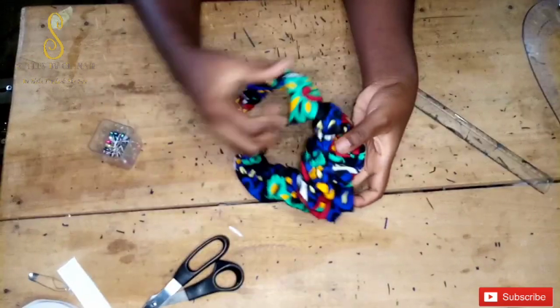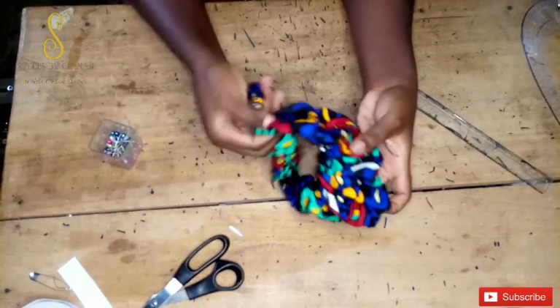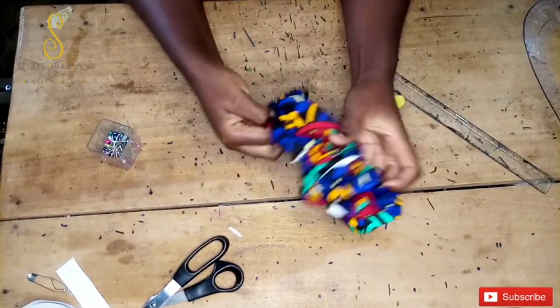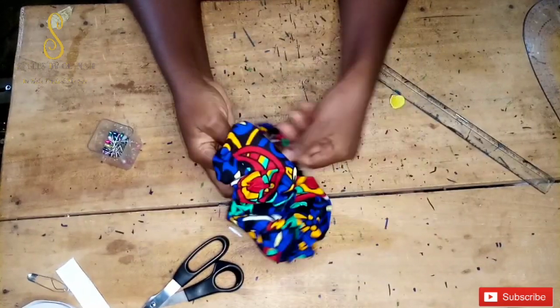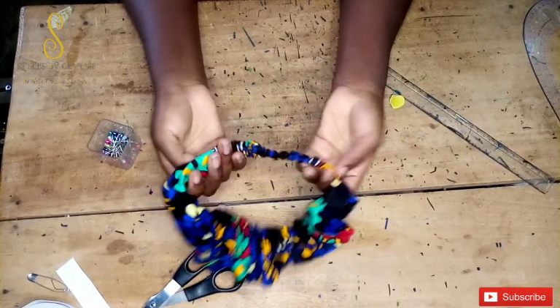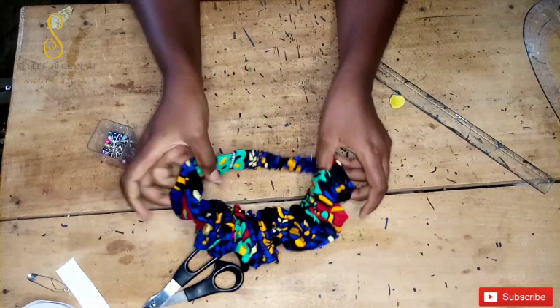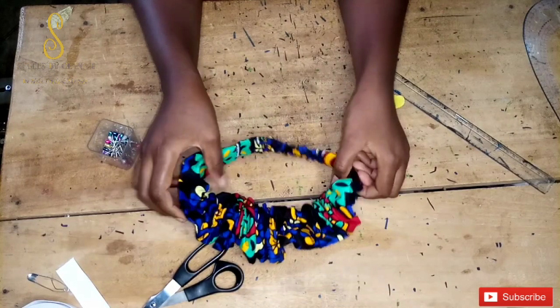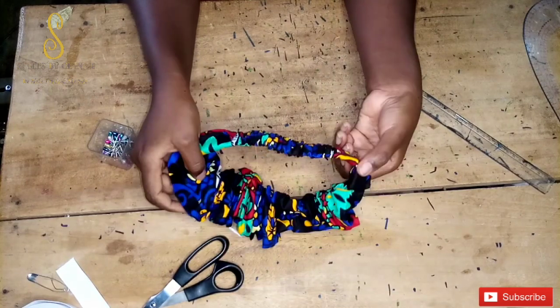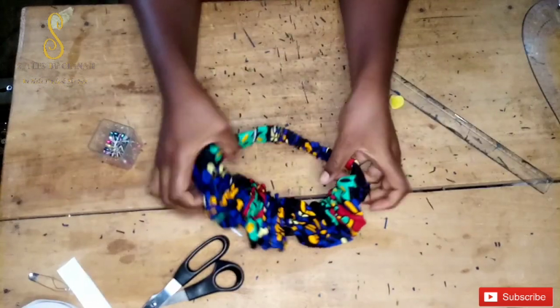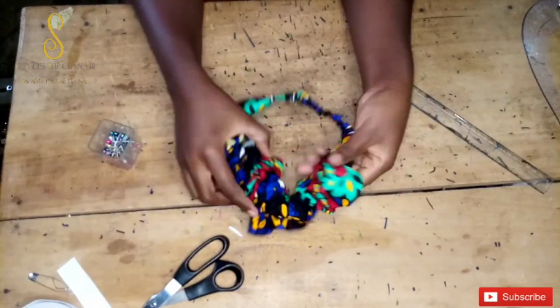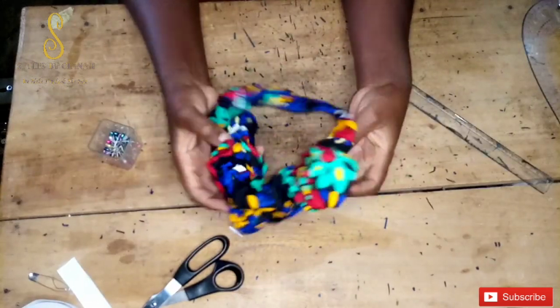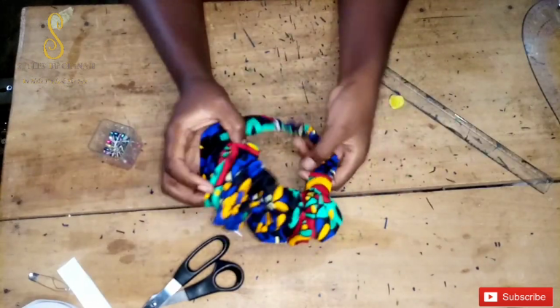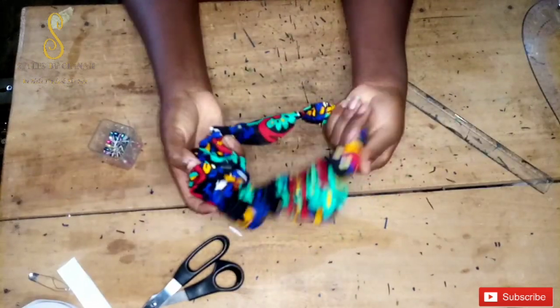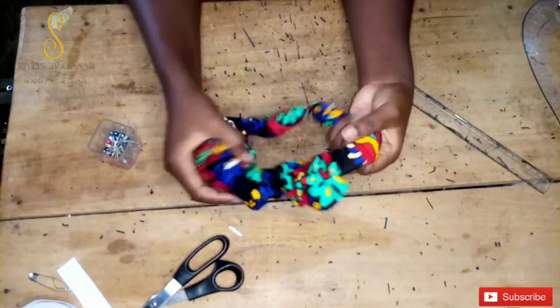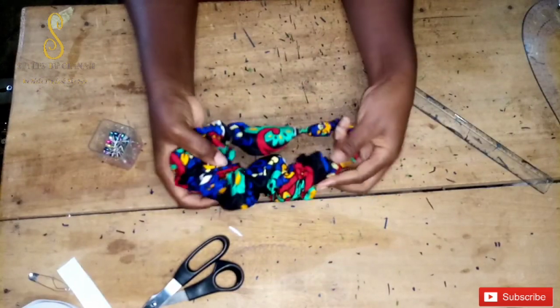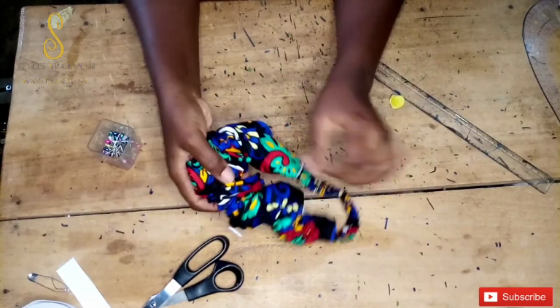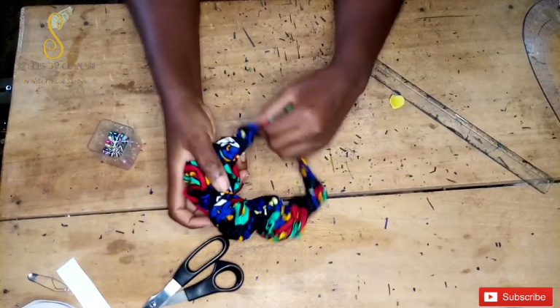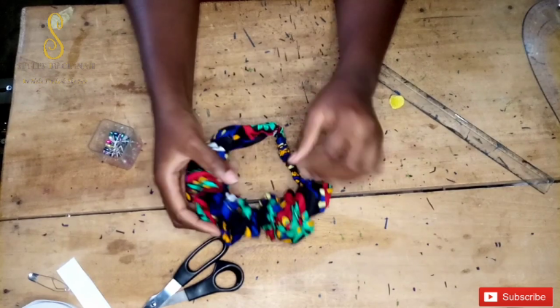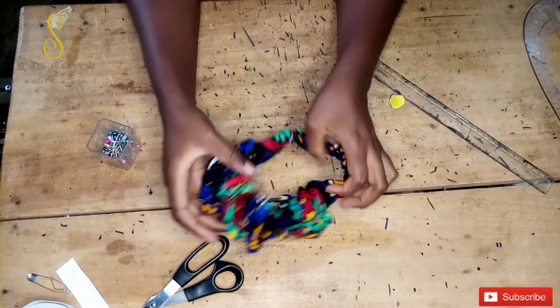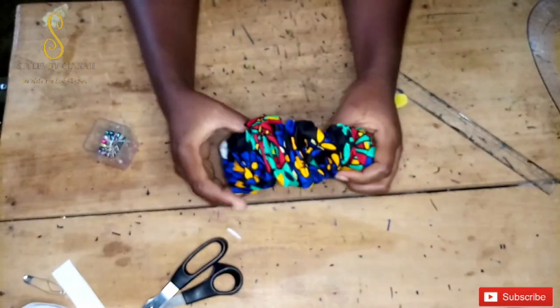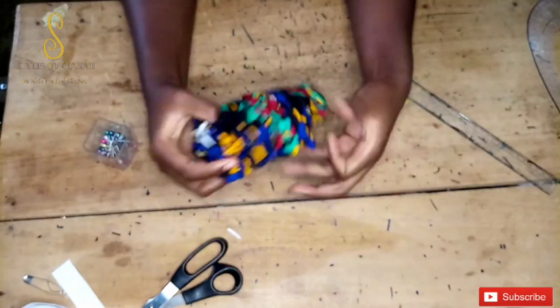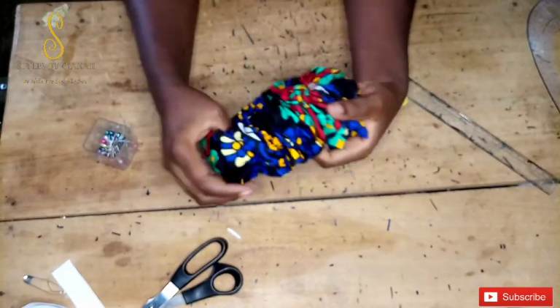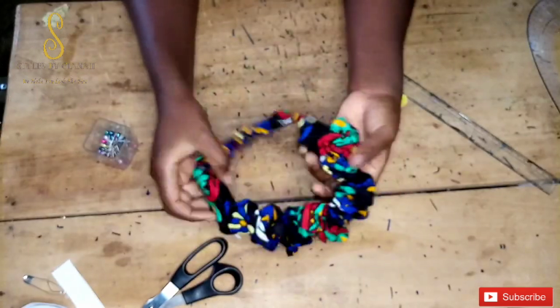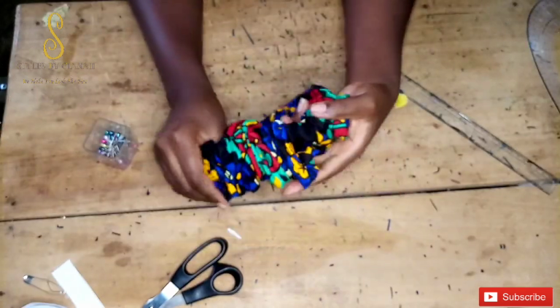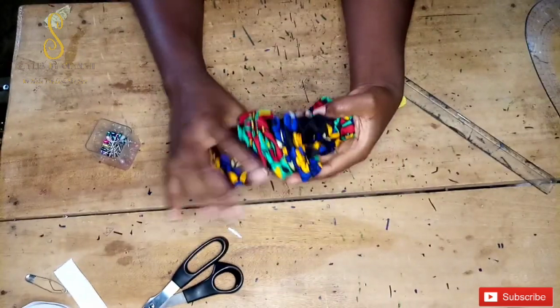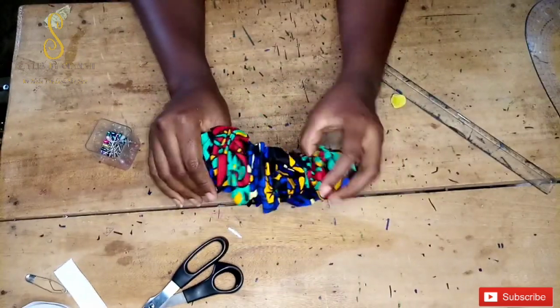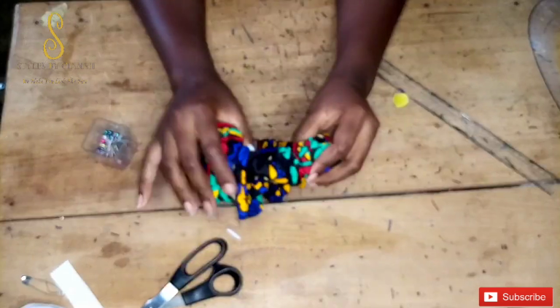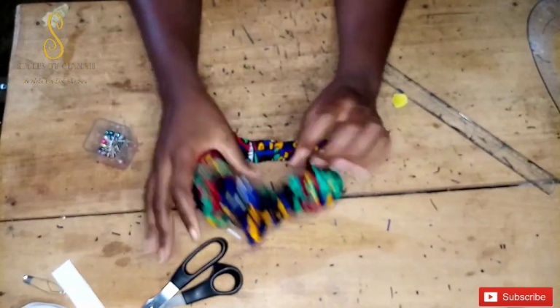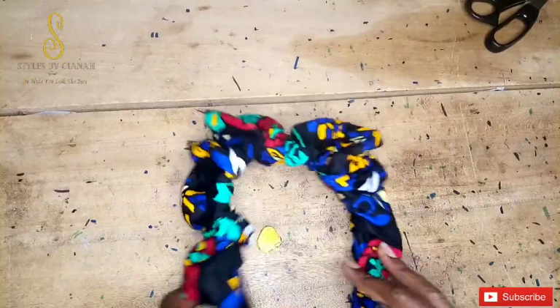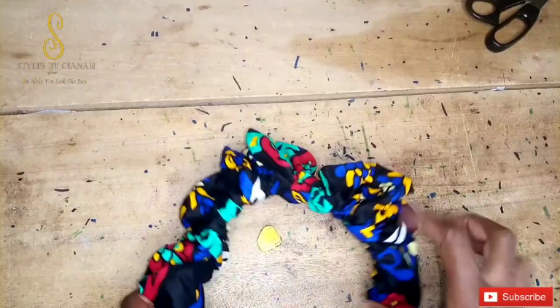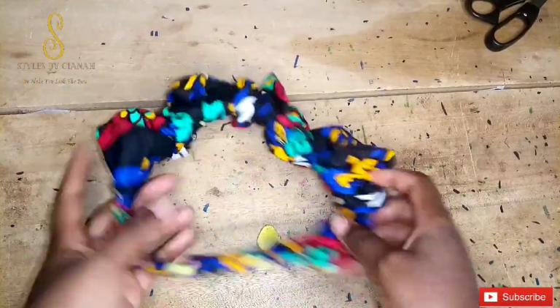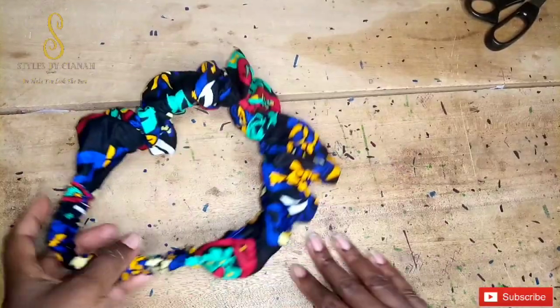Thank you so much for taking the time to watch this tutorial! Please do well to like this video and subscribe to the channel to enjoy more sewing content. I'll see you in the next video — bye guys!